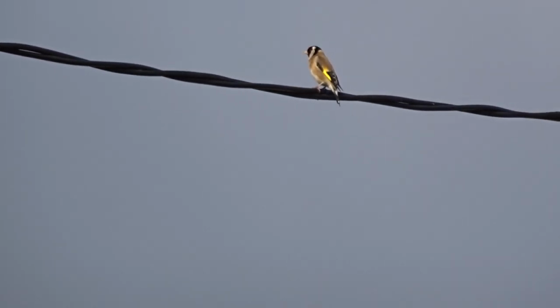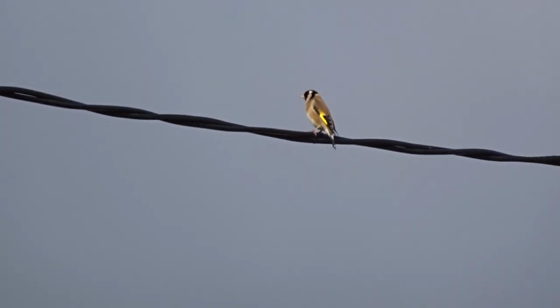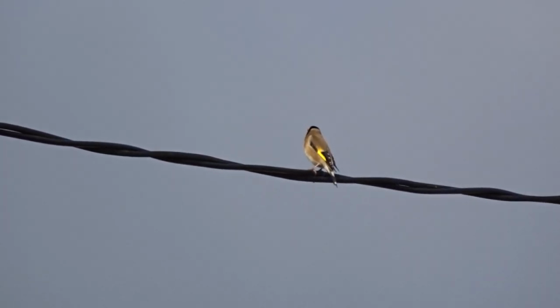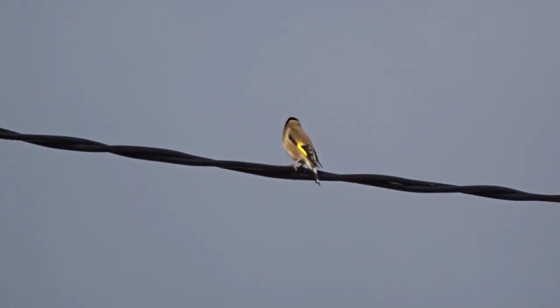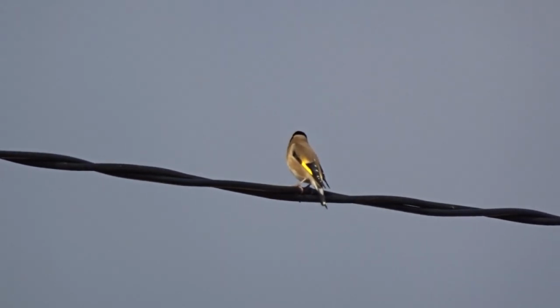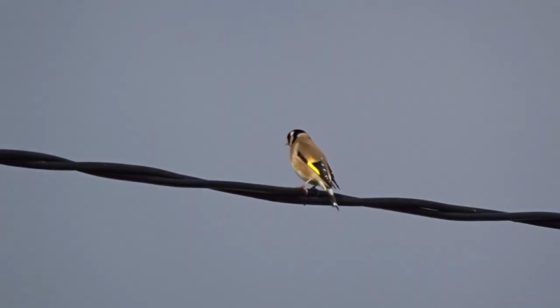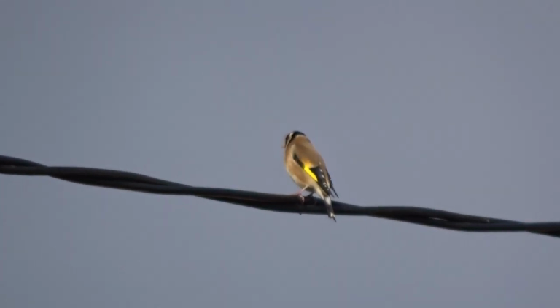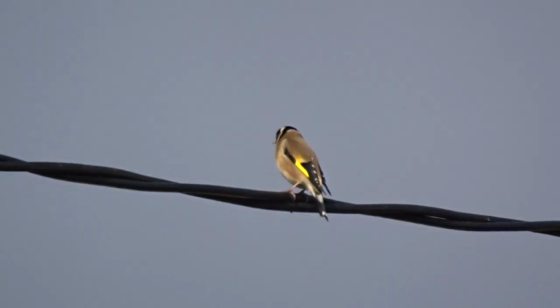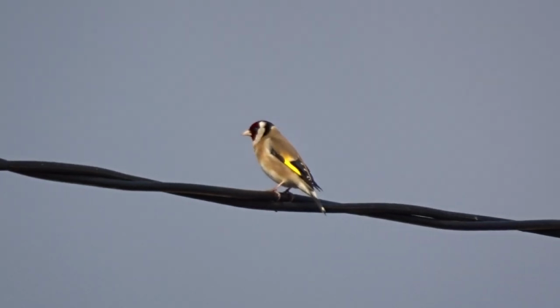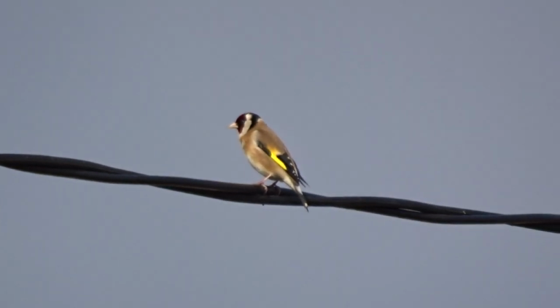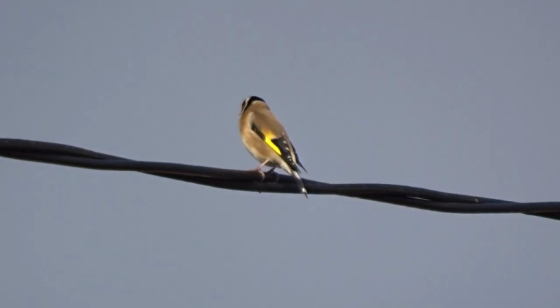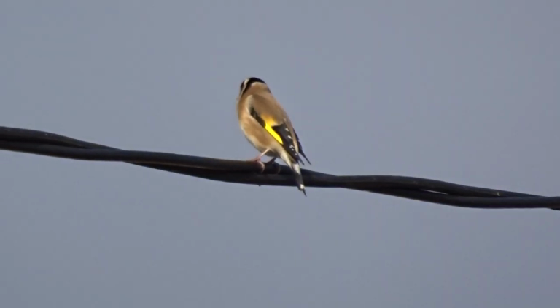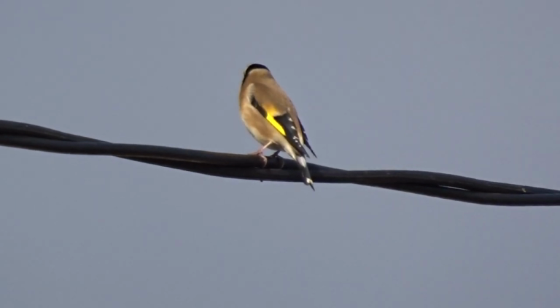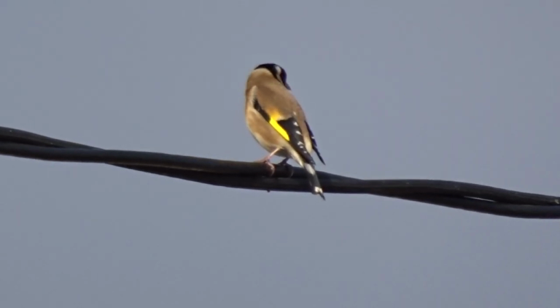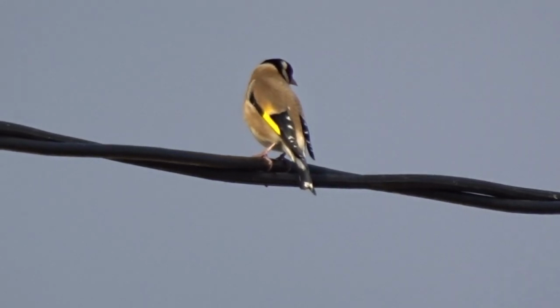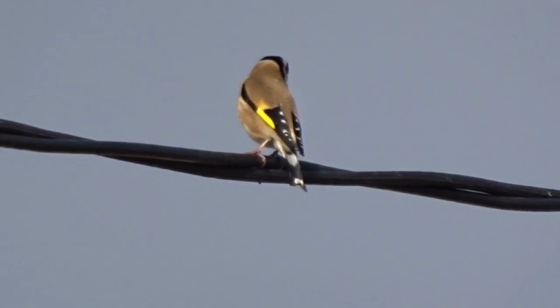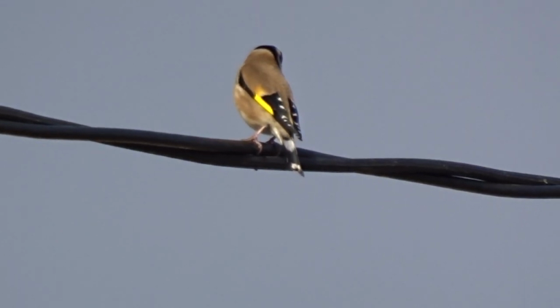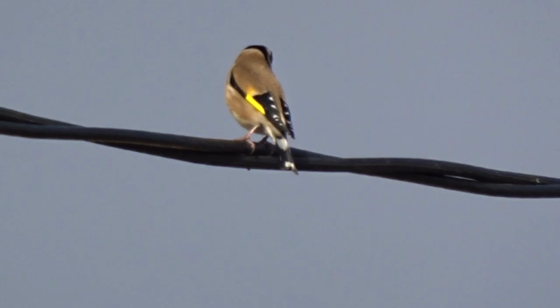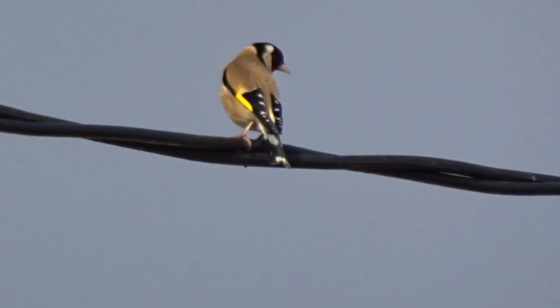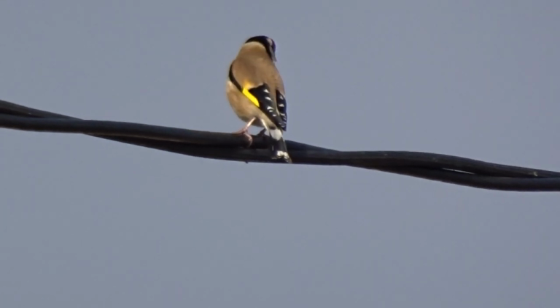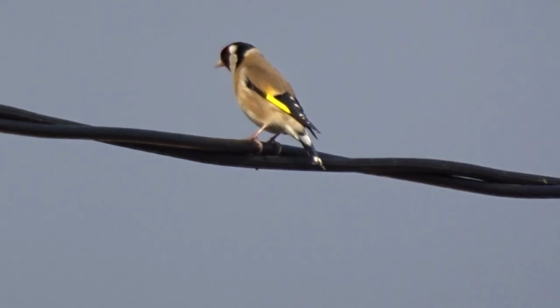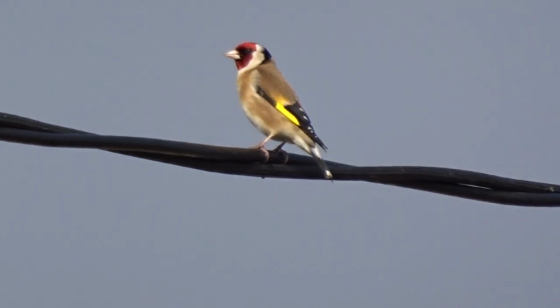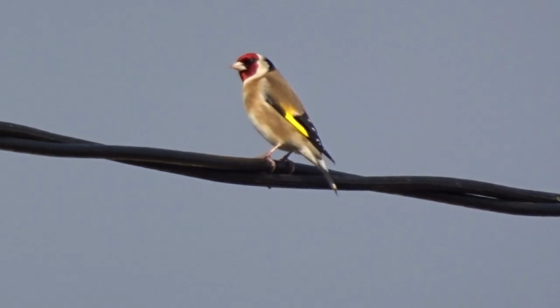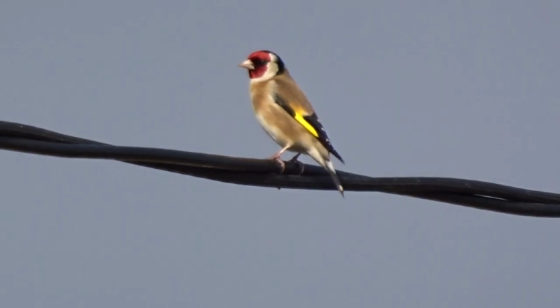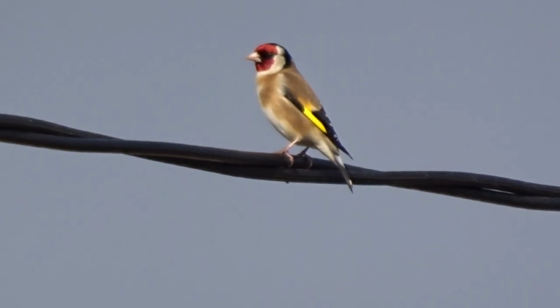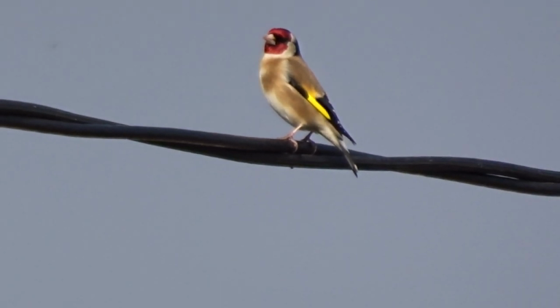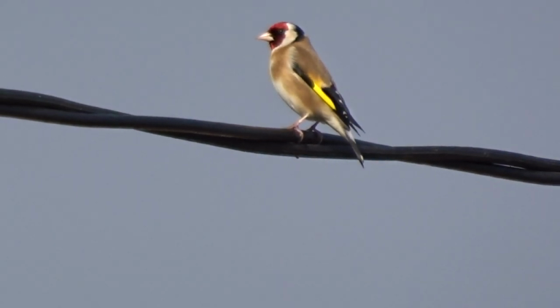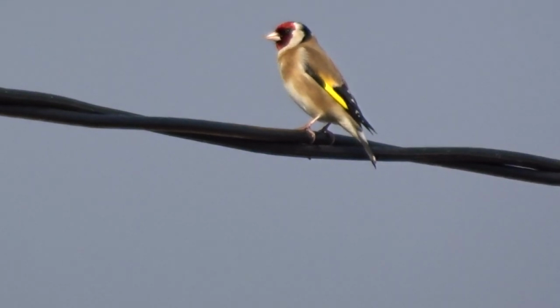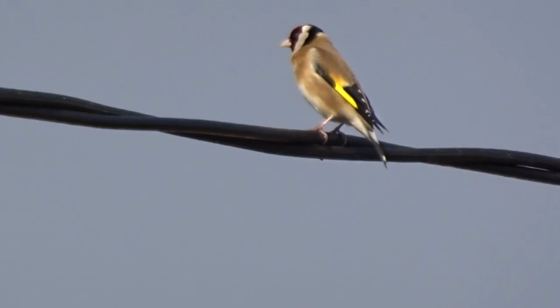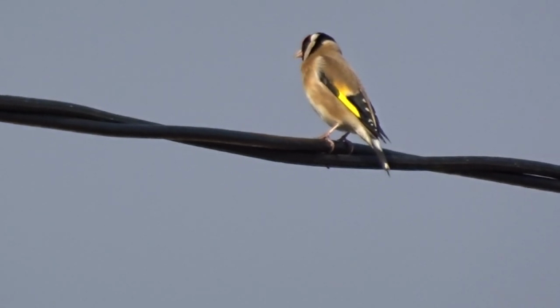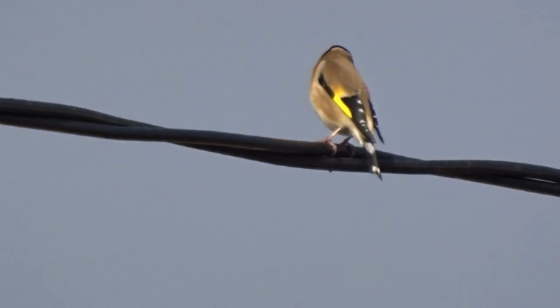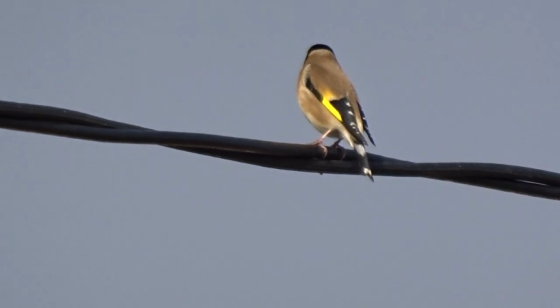Morning. I'm just filming this bird. It's quite far away. It's a chapinch. See the red on it? Beautiful colours.